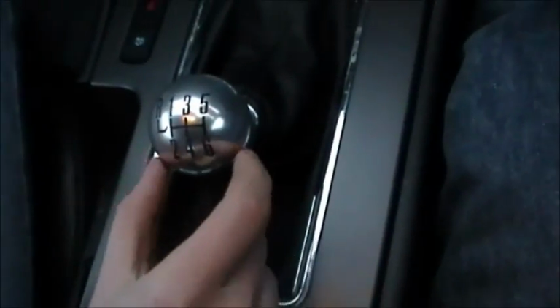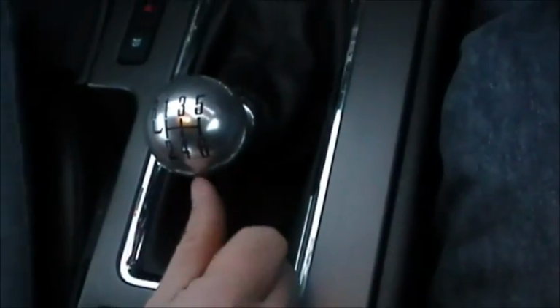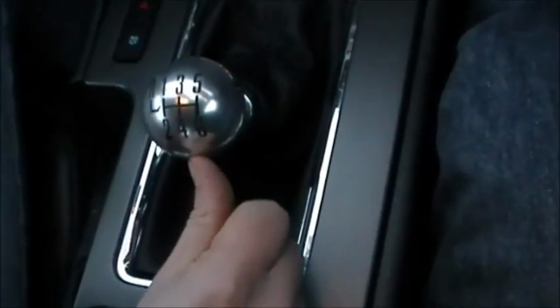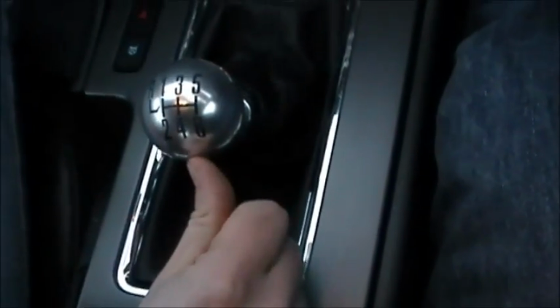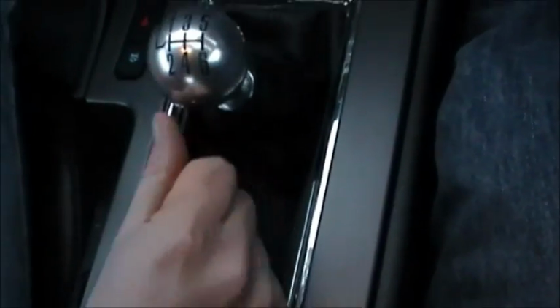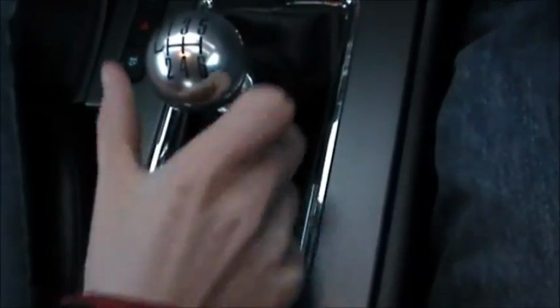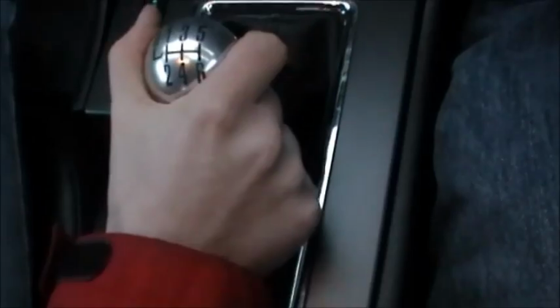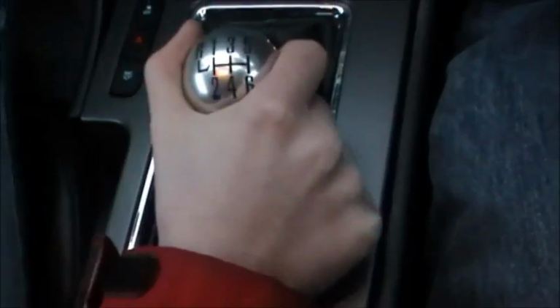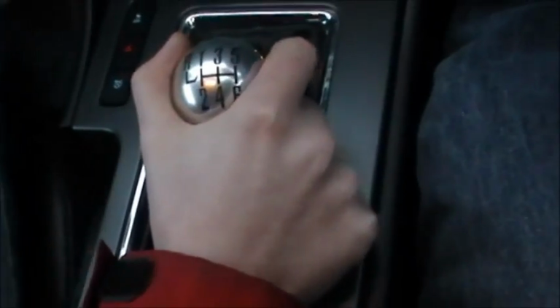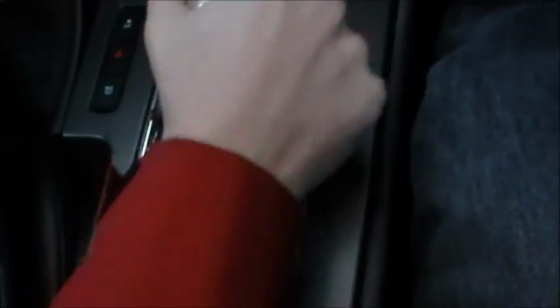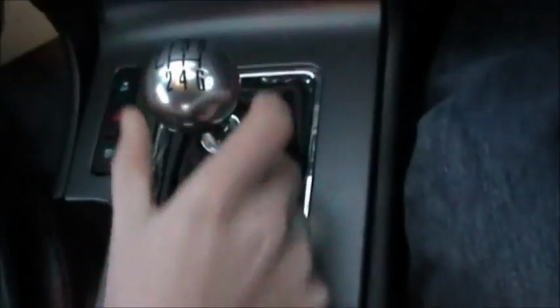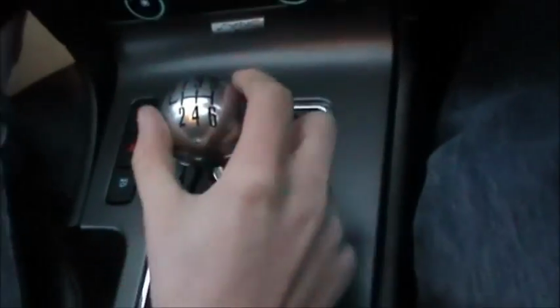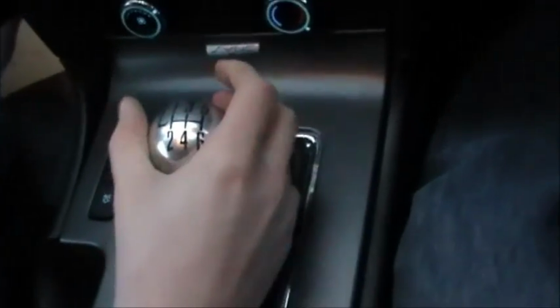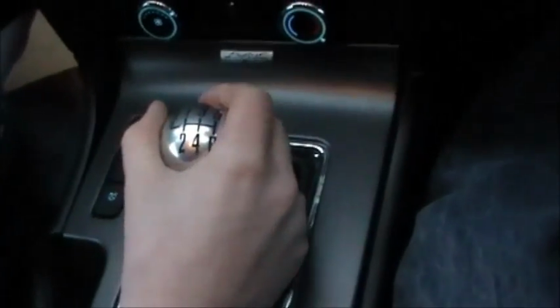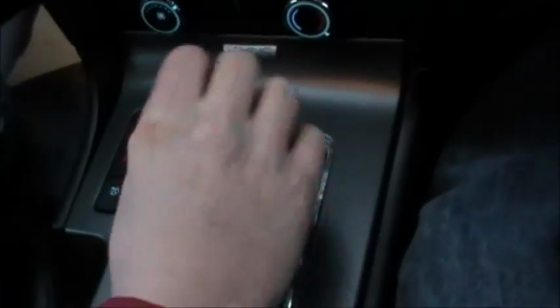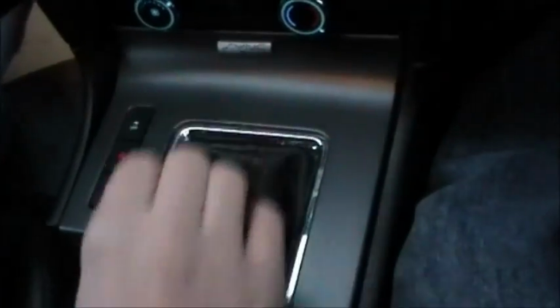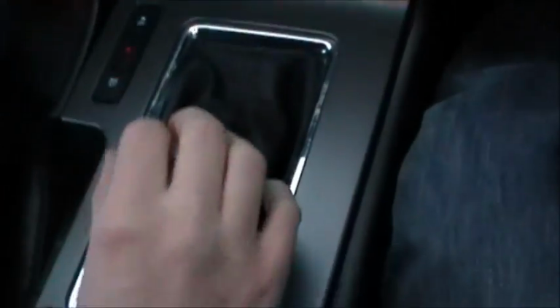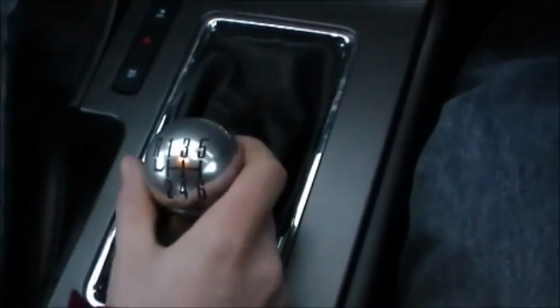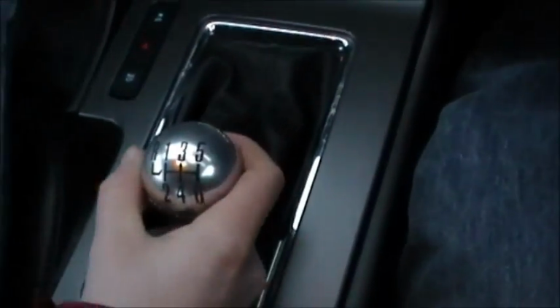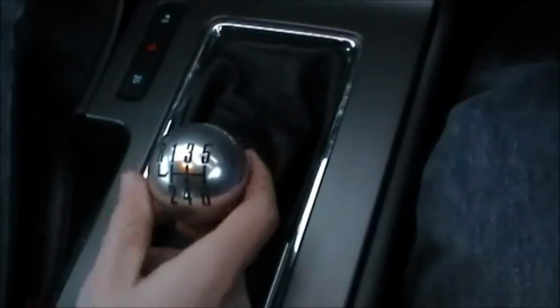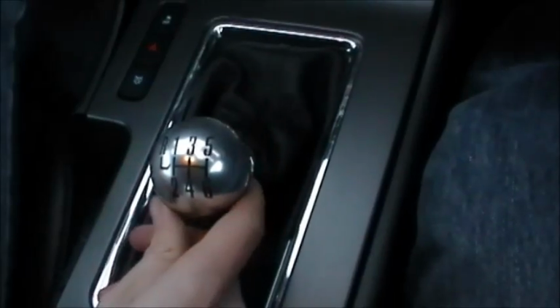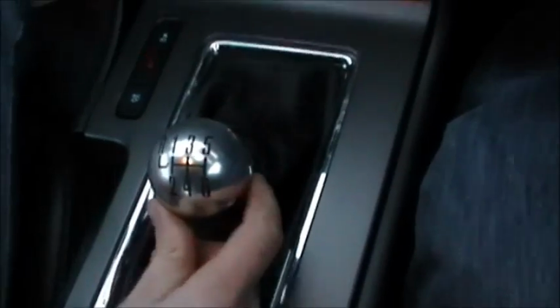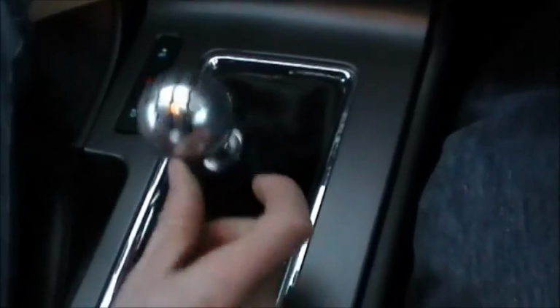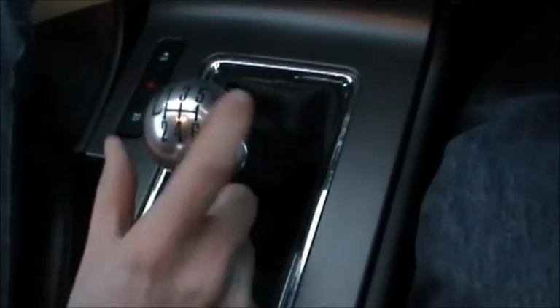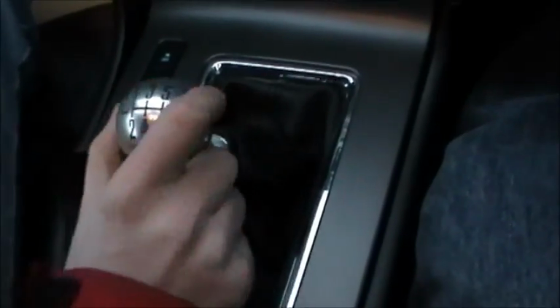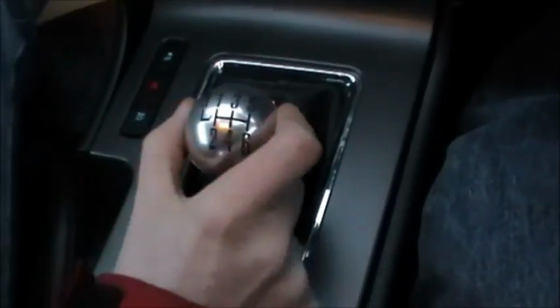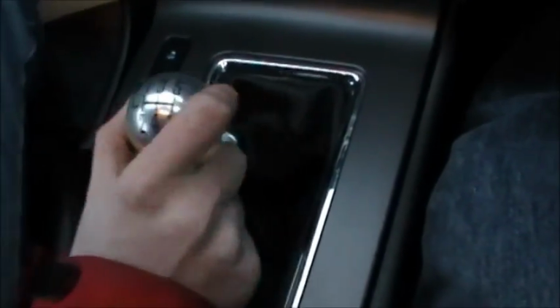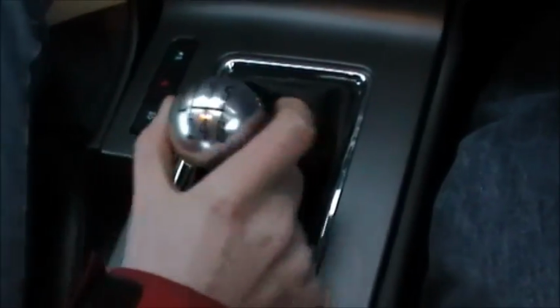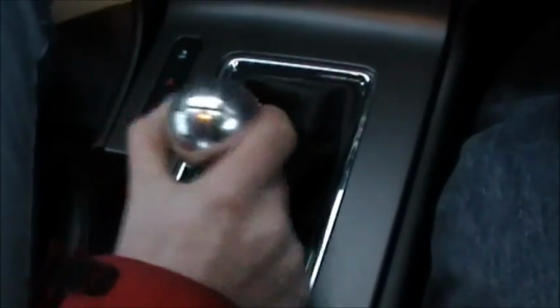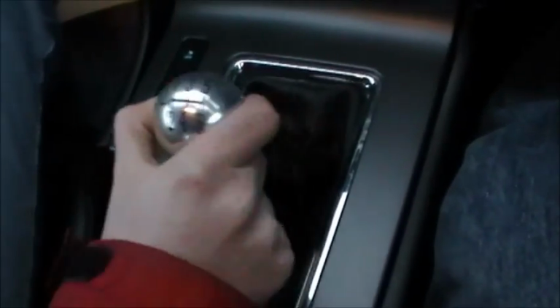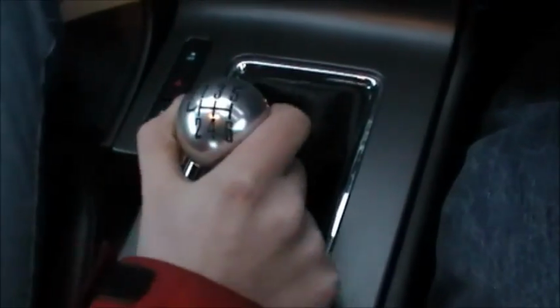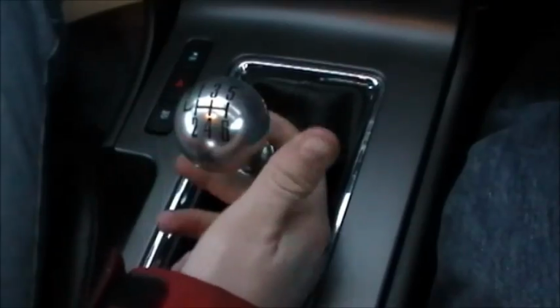Fifth, you push it back up to the center, over and up. Then sixth gear is straight down from there. Neutral is right in the middle — you can tell it's in neutral if you can wiggle it back and forth.